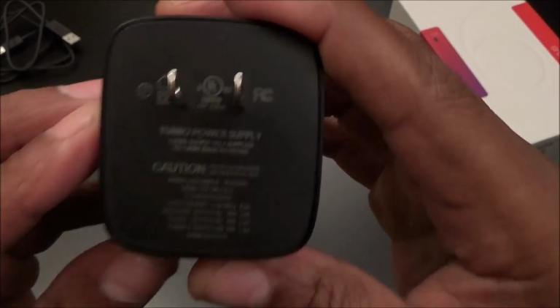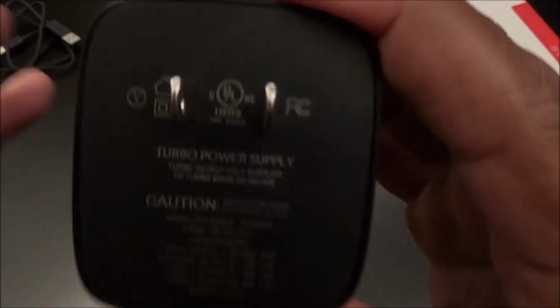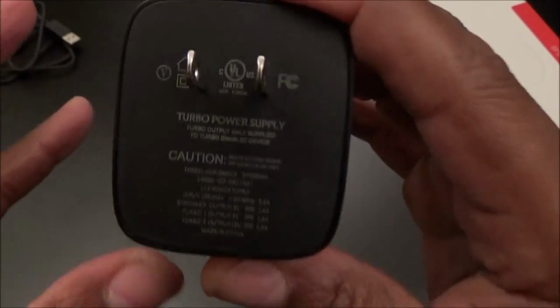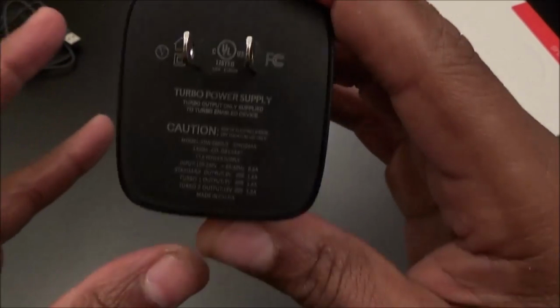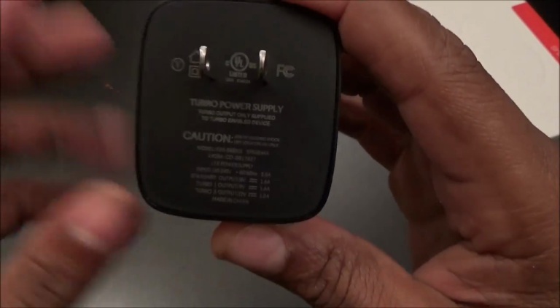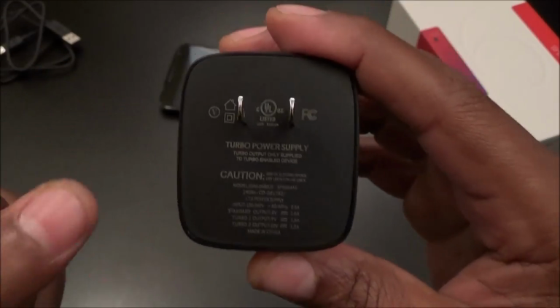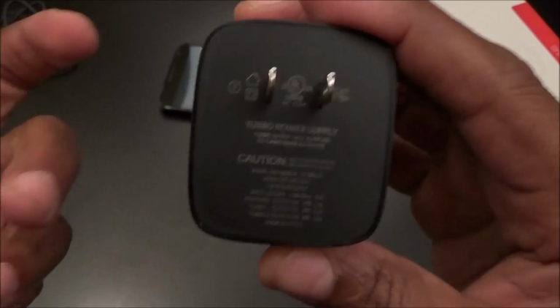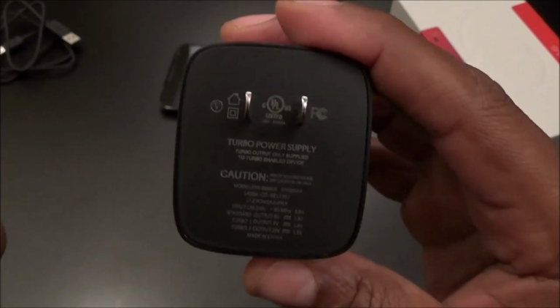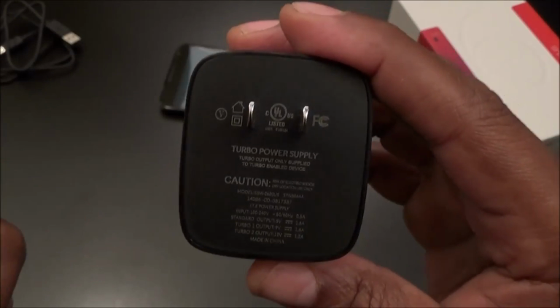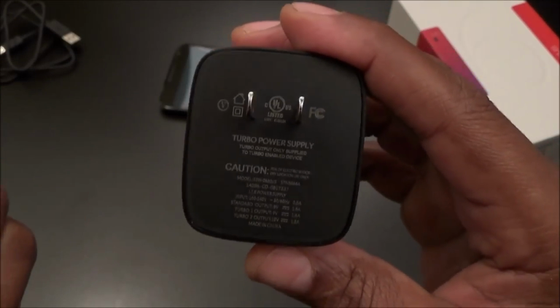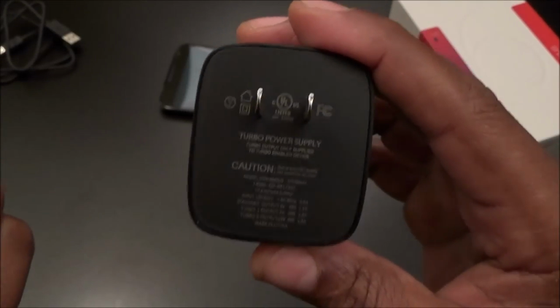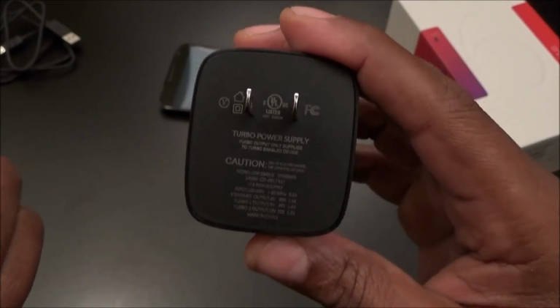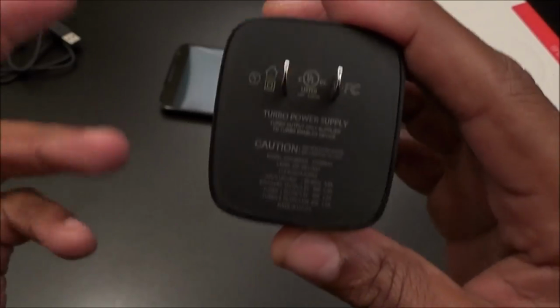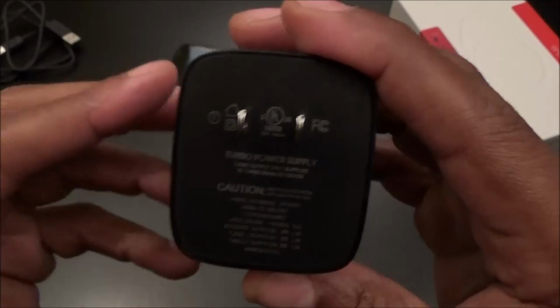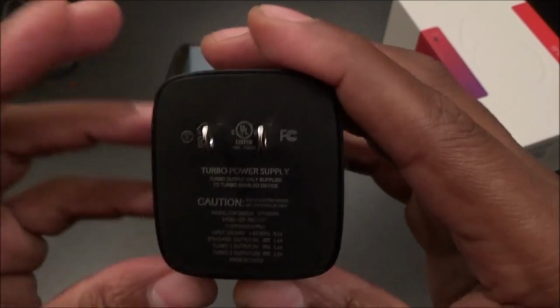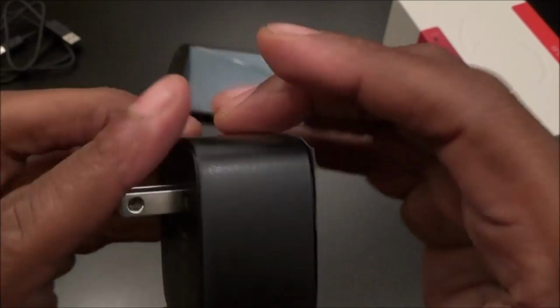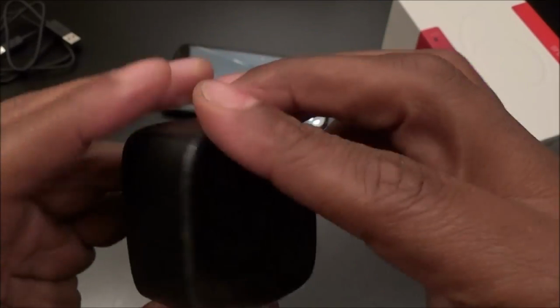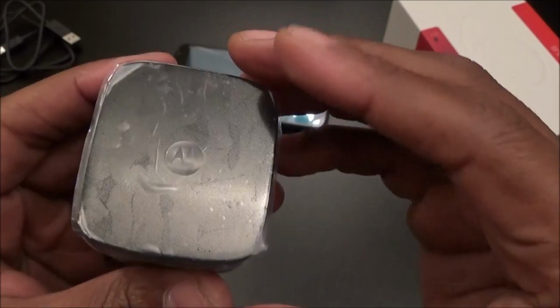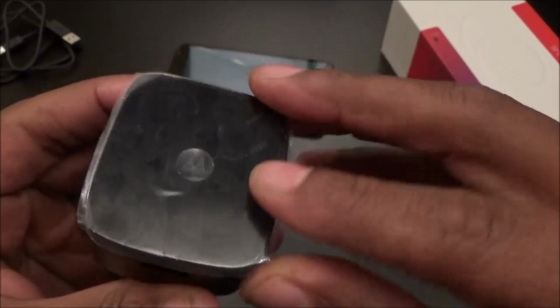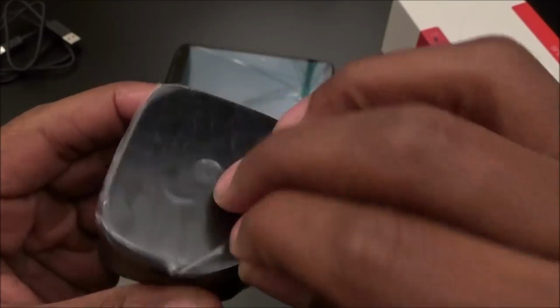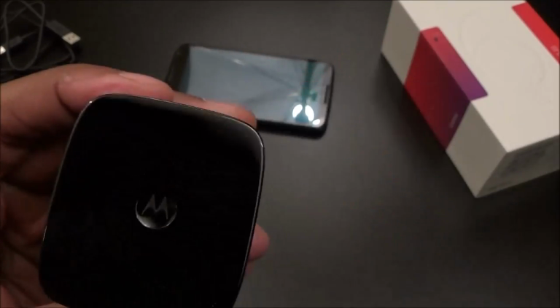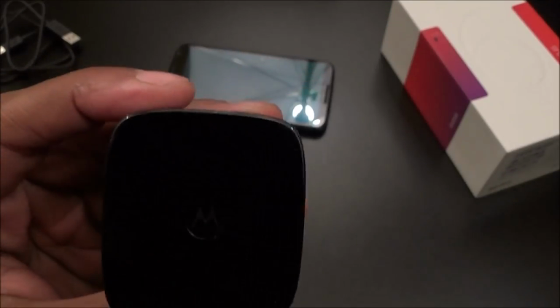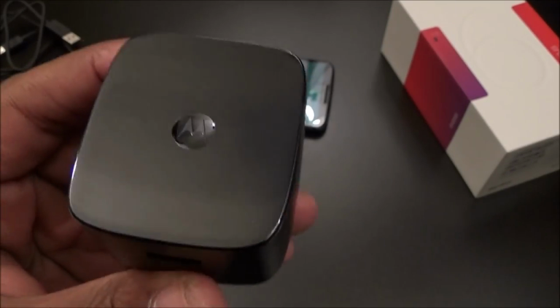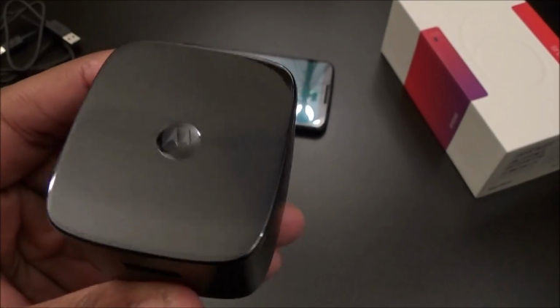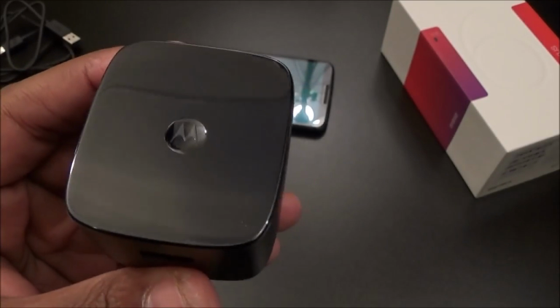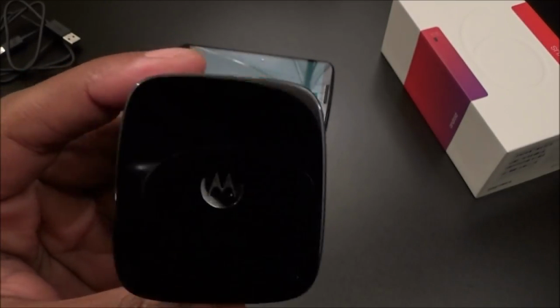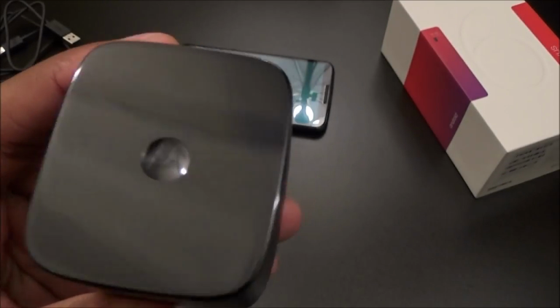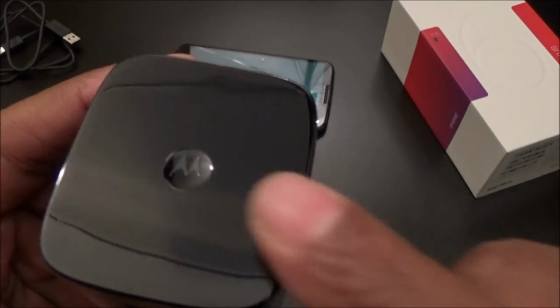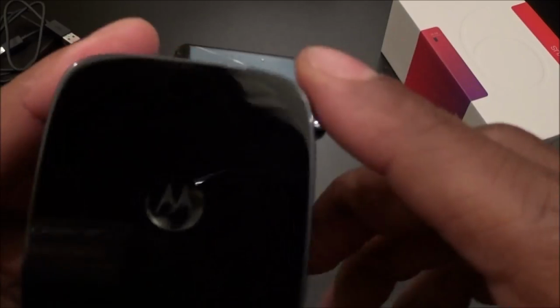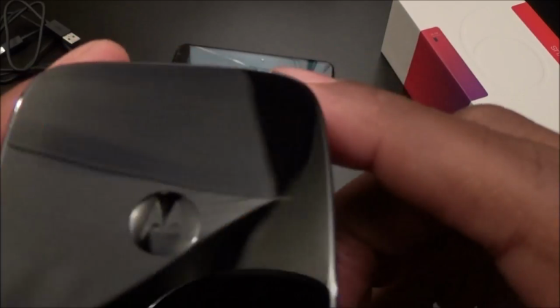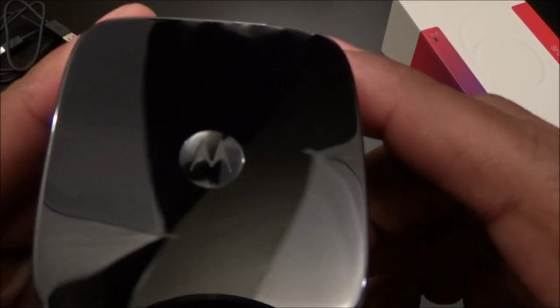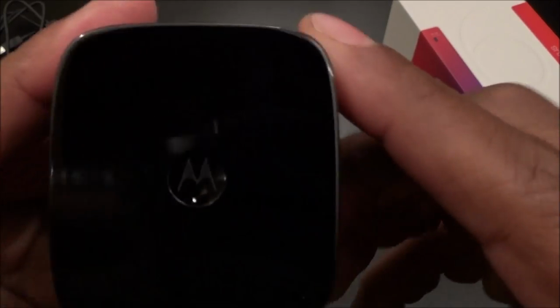You also get your charging adapter. Now keep in mind this supports Turbo Power — so this is your Turbo Power supply. I'm going to do some testing and figure out how long it takes to charge the phone and see if it can beat the Galaxy Note 4. It's a nice looking charger with the little Motorola emblem on it — nice and glossy.